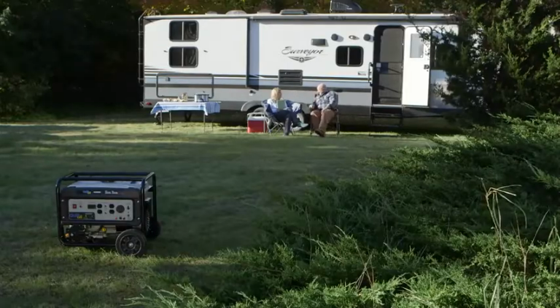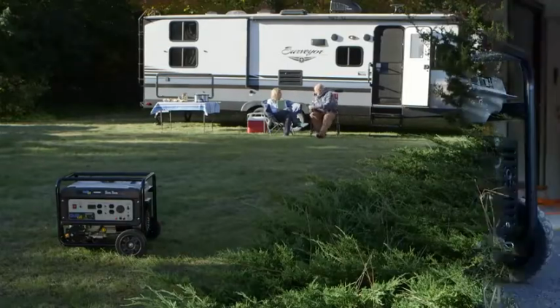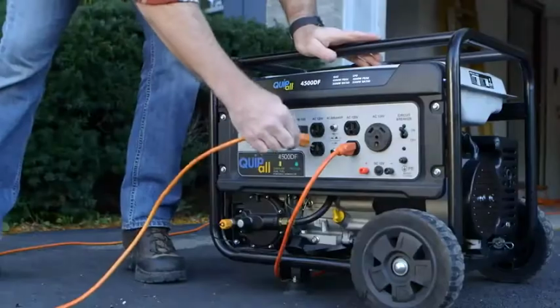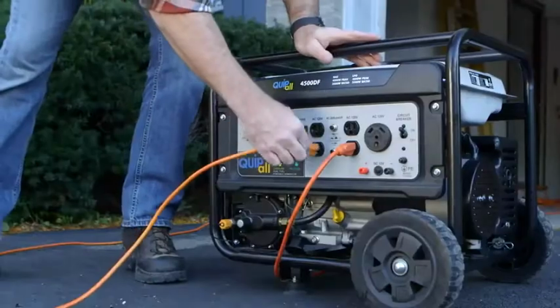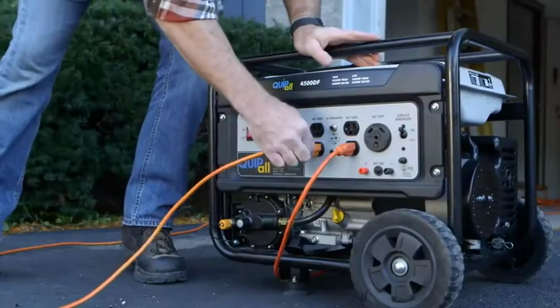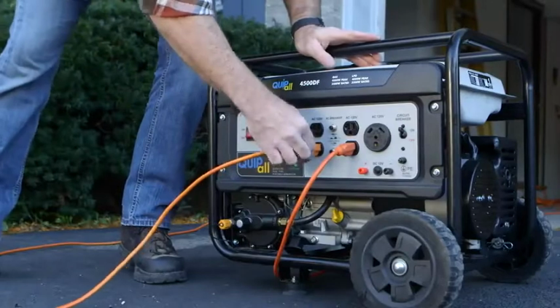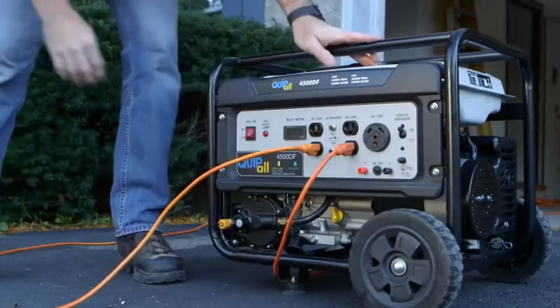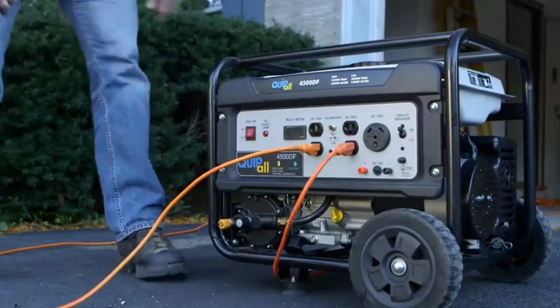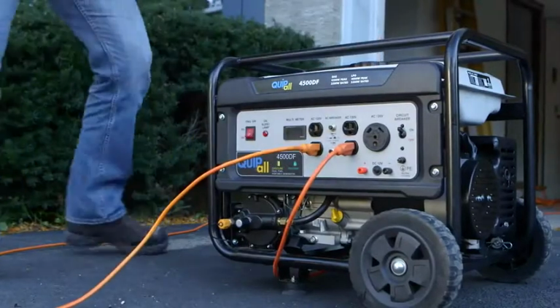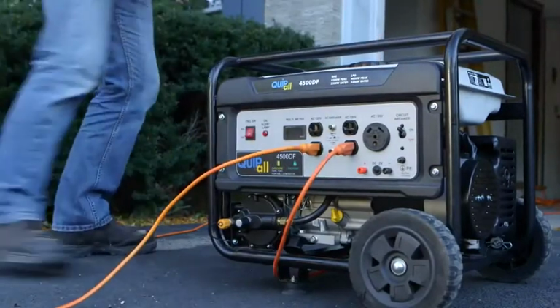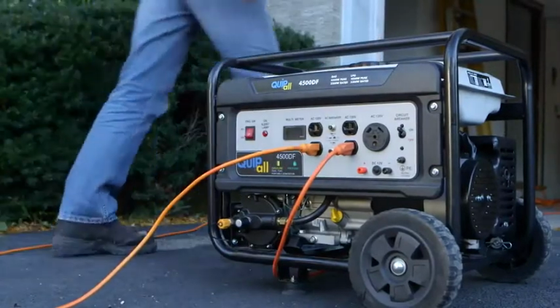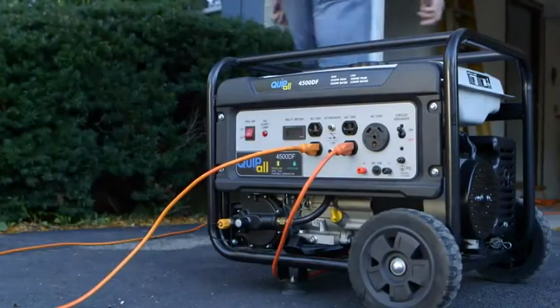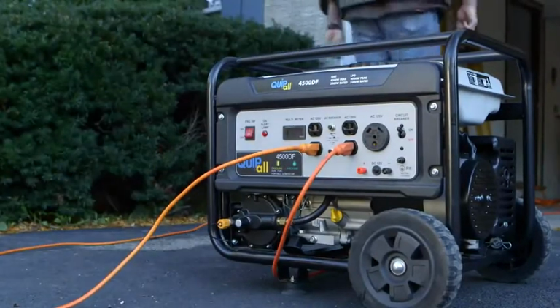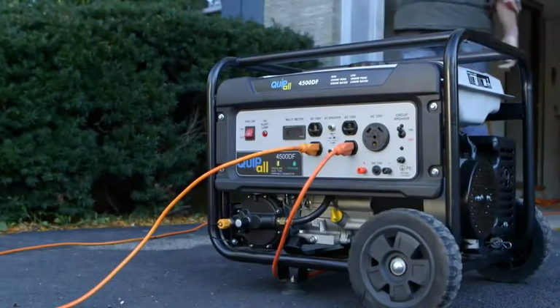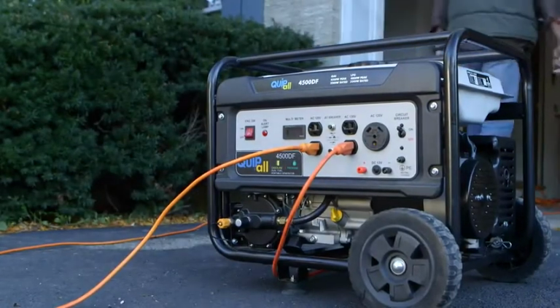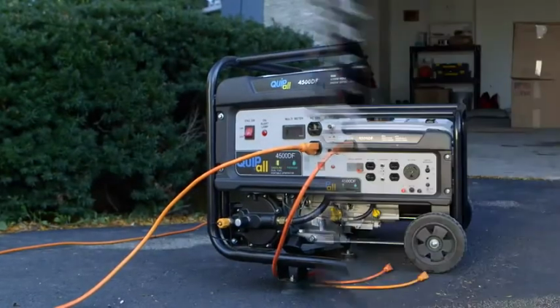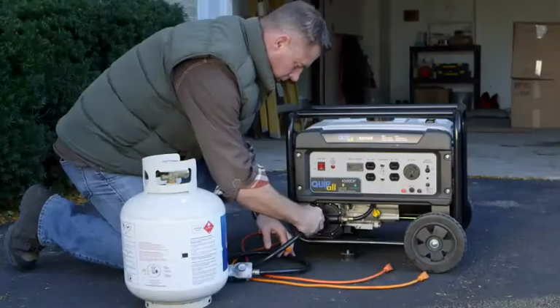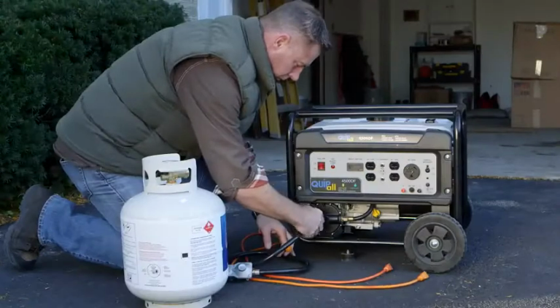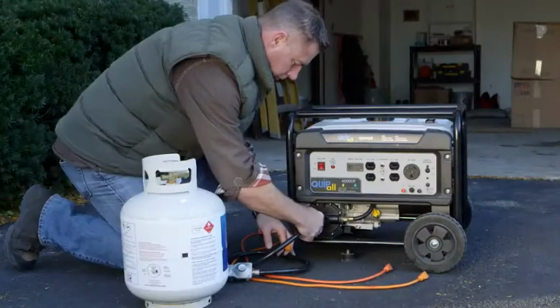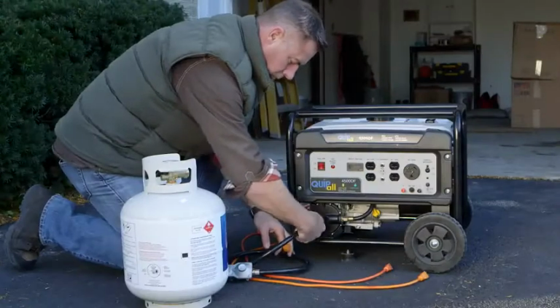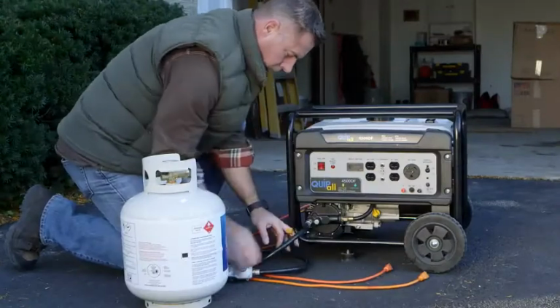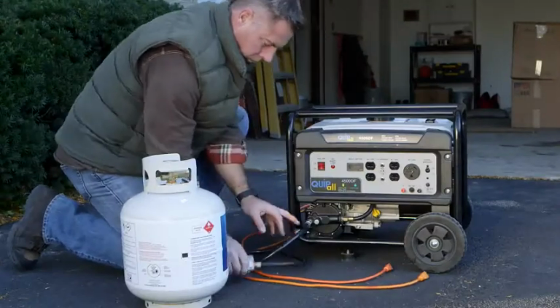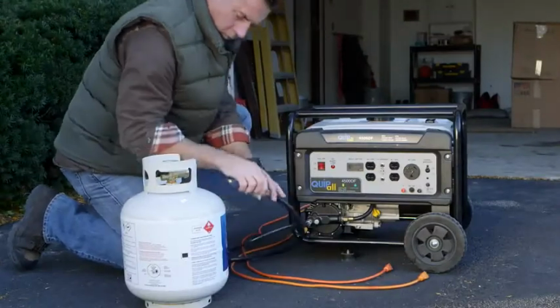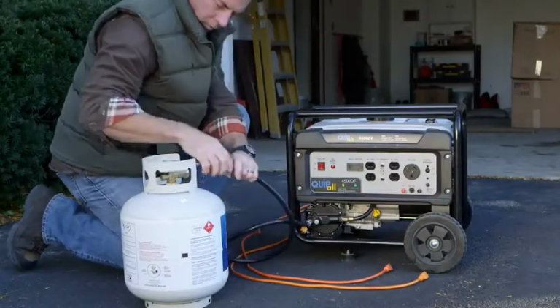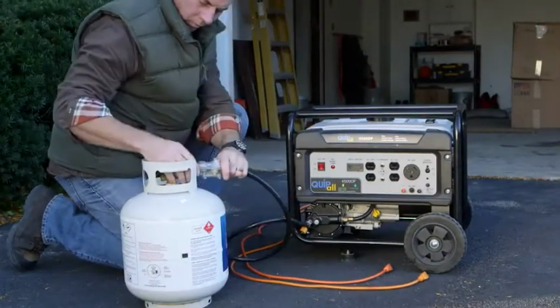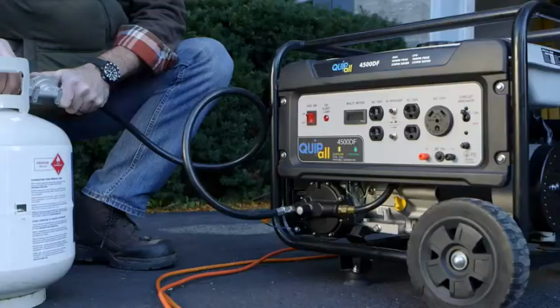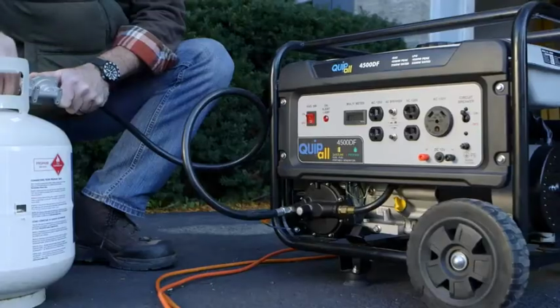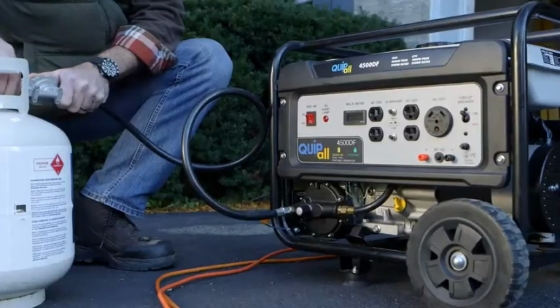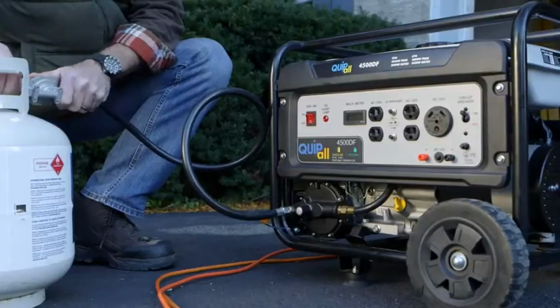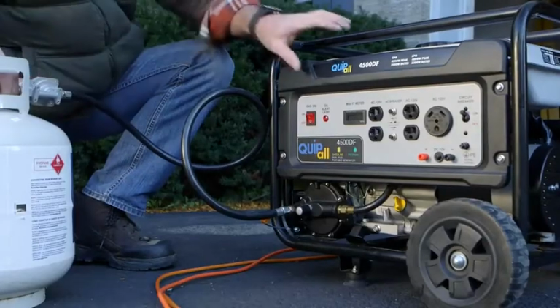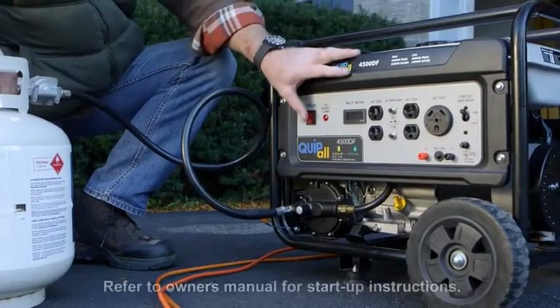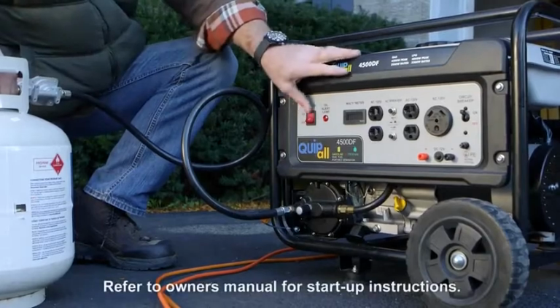Running on gas, the generator has a rated output of 3500 watts and a maximum power of 4500 watts. Using liquid propane, the rated output is 3300 watts with a maximum power of 4000 watts.